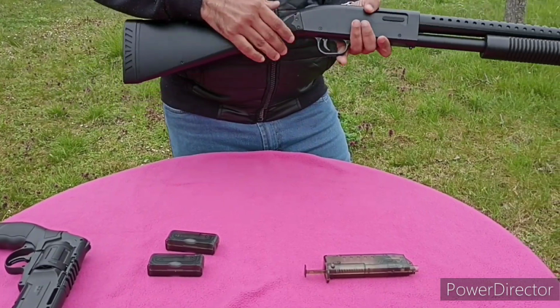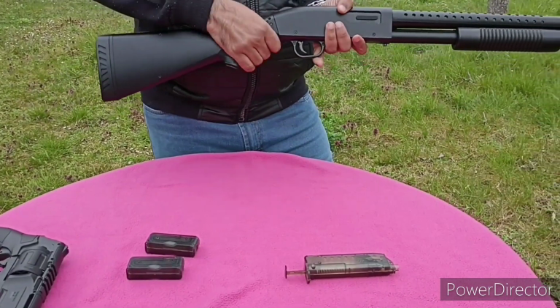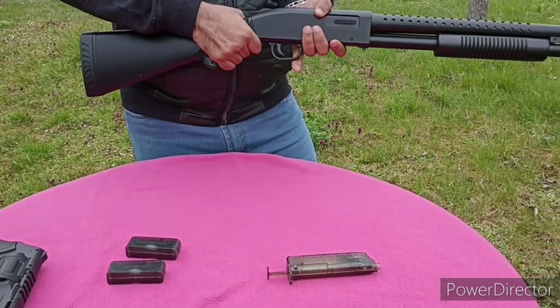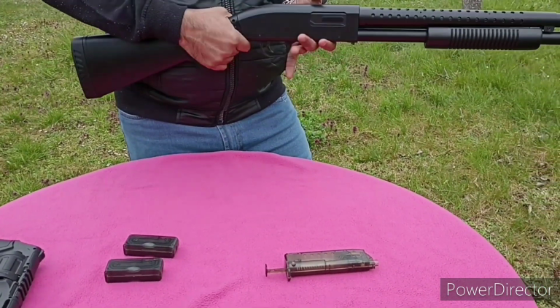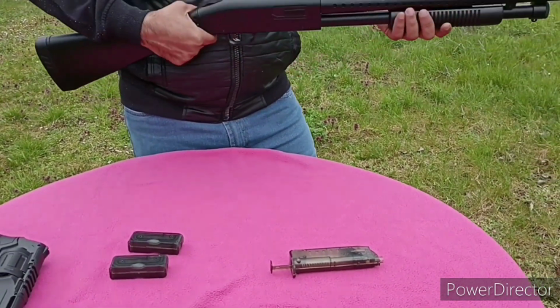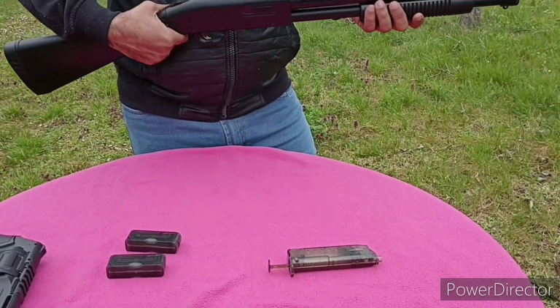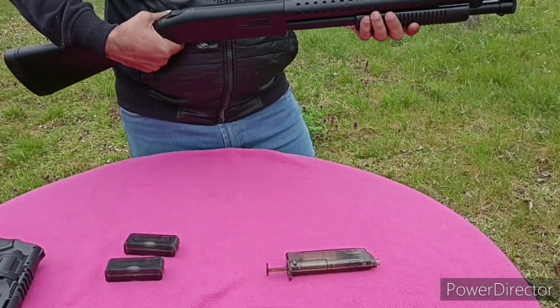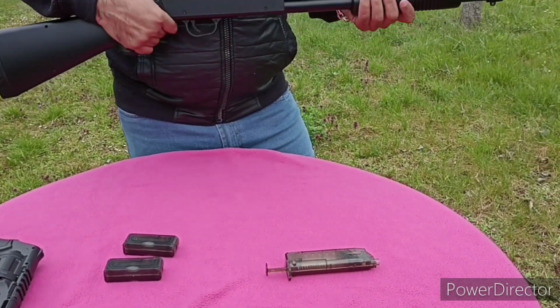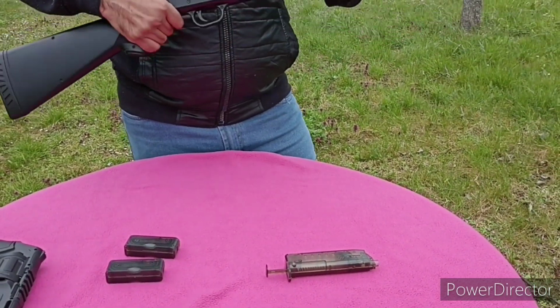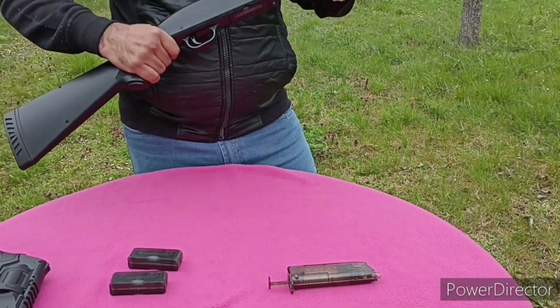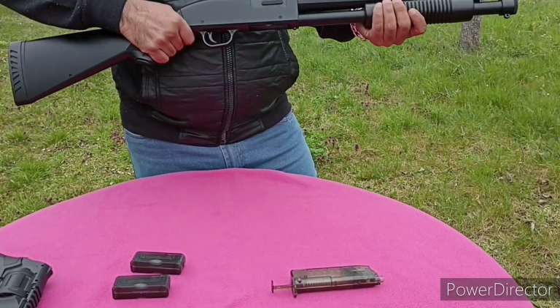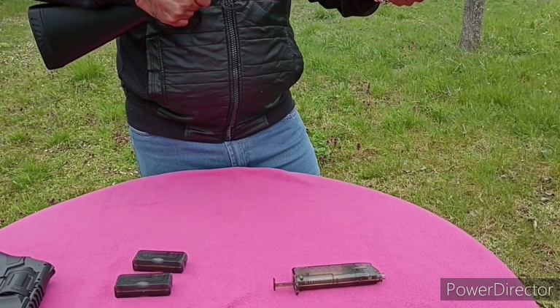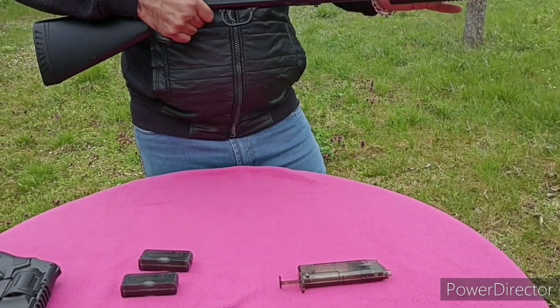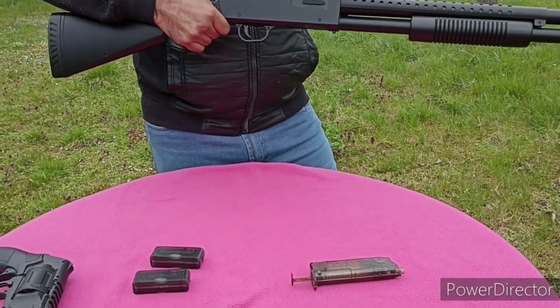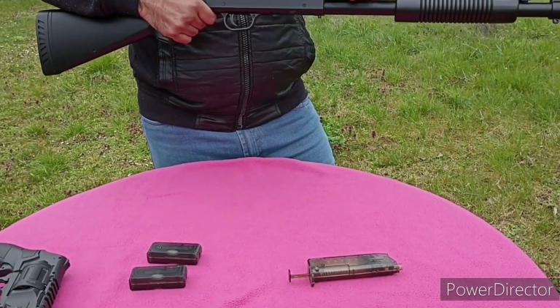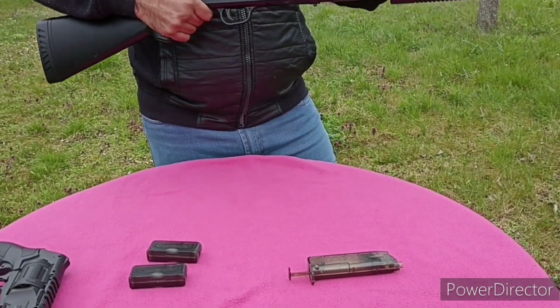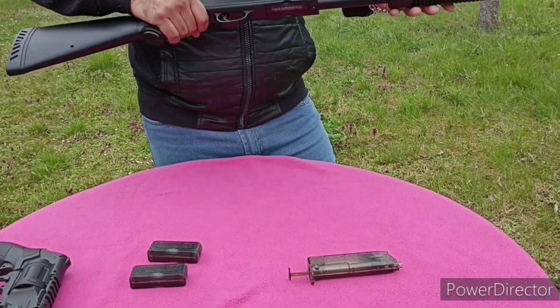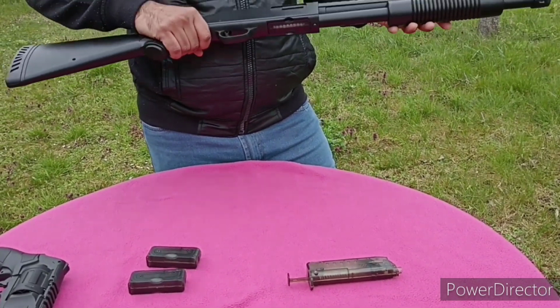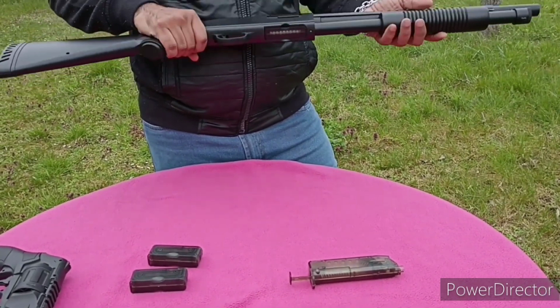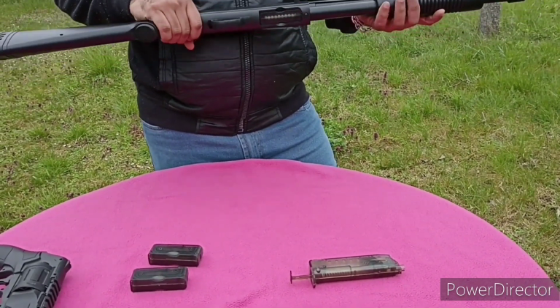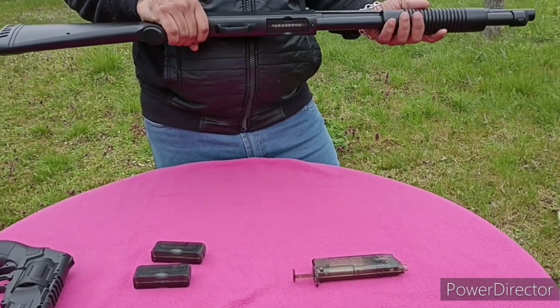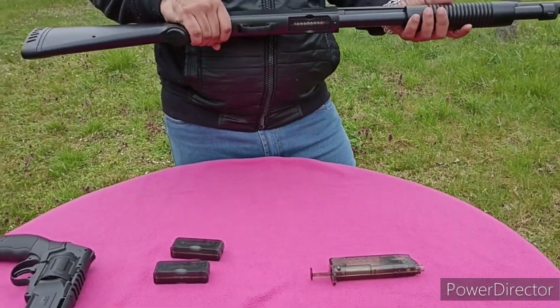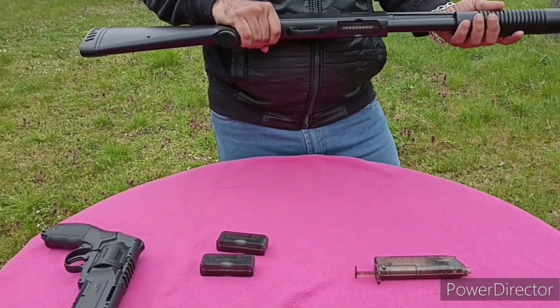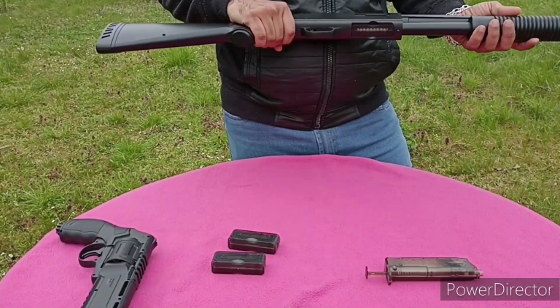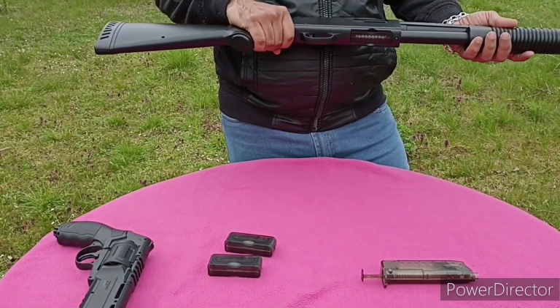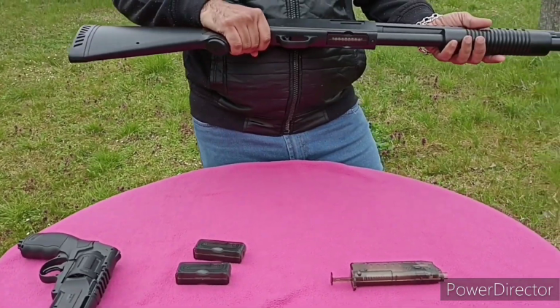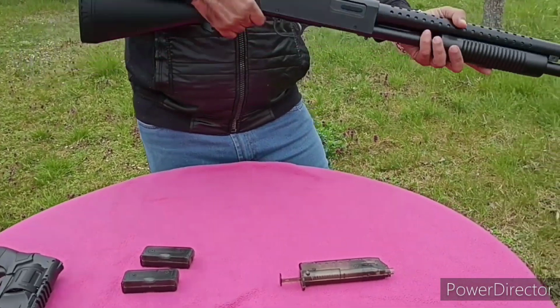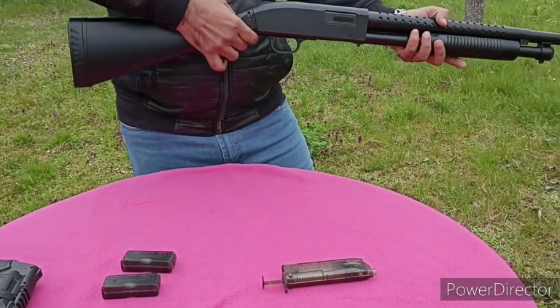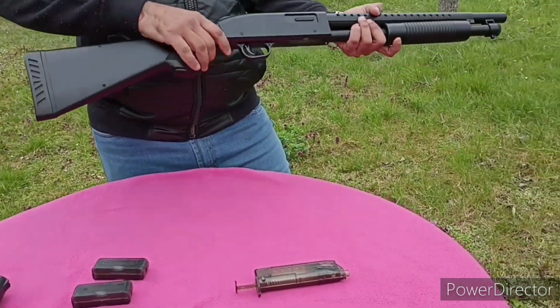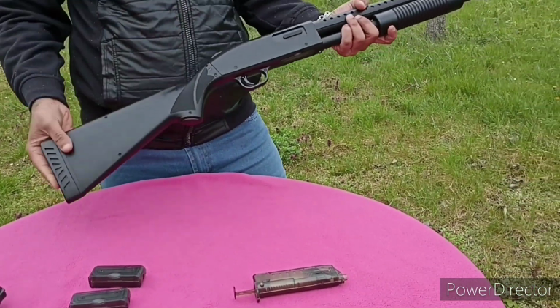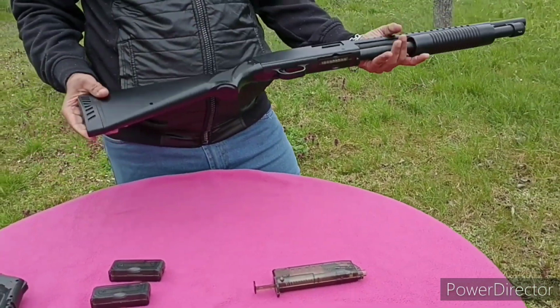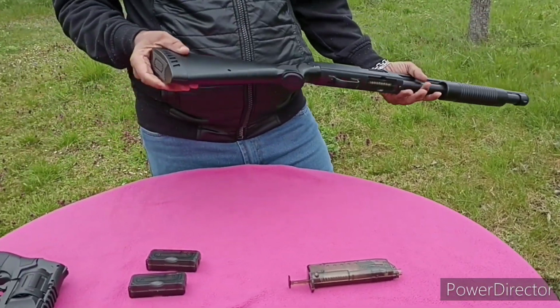It is not slipping from your hand and you can't feel that it is heavy from the back or the front. The weight is distributed nicely, so you can't feel the 2 kg. And the stock is also very nice.